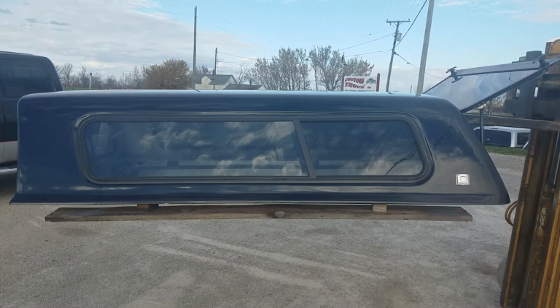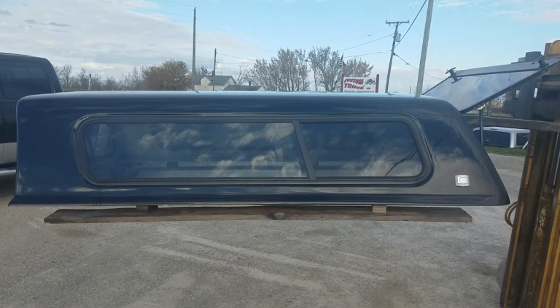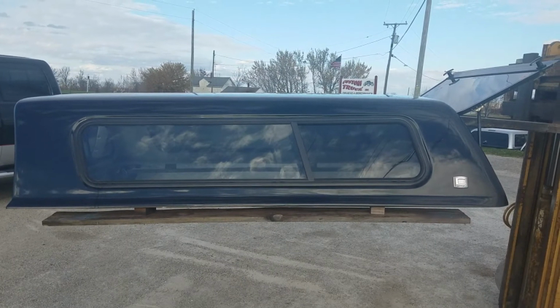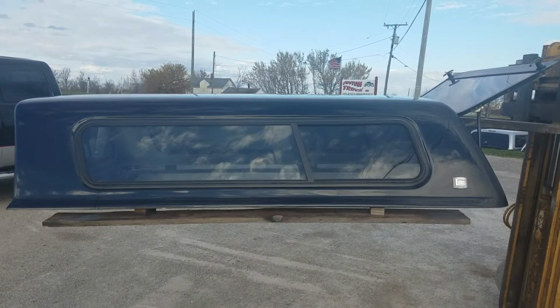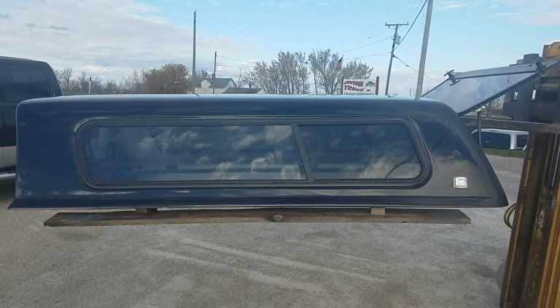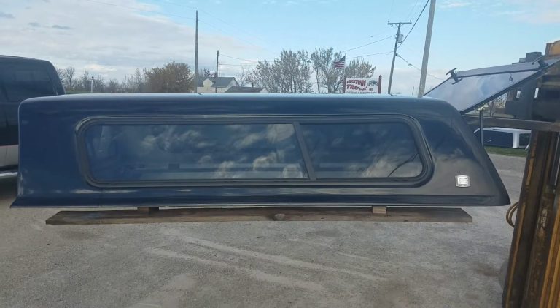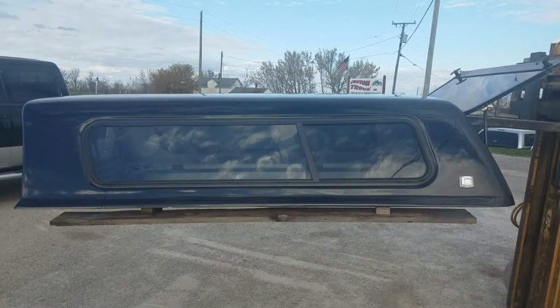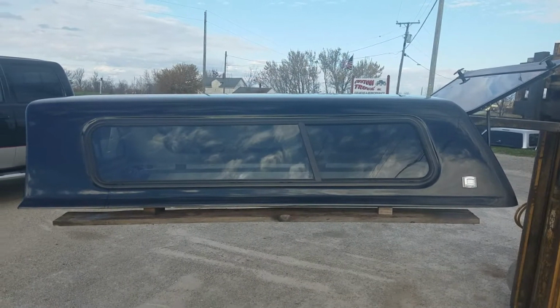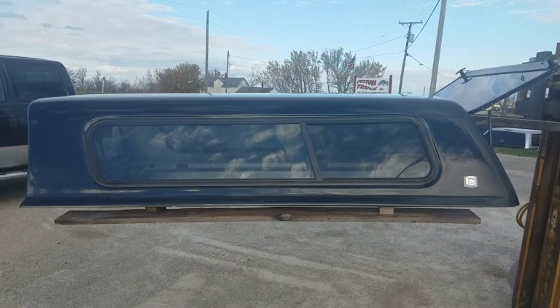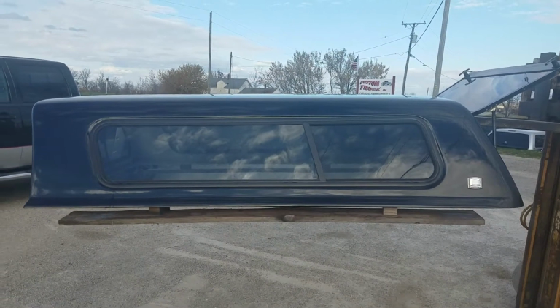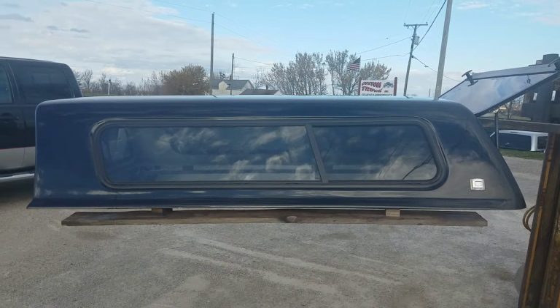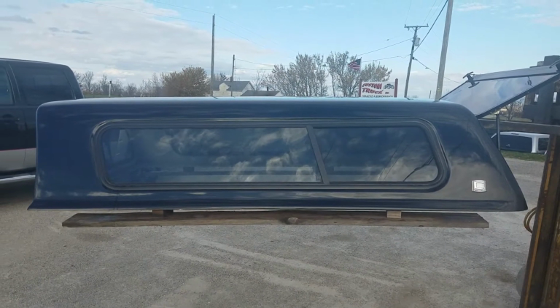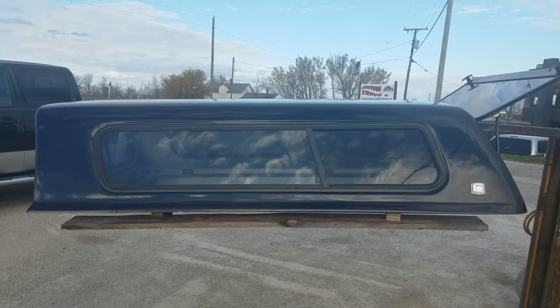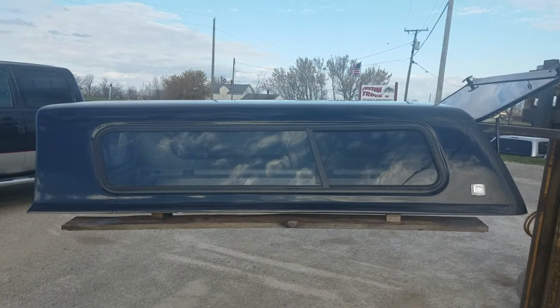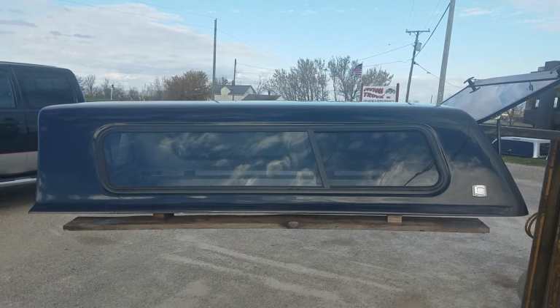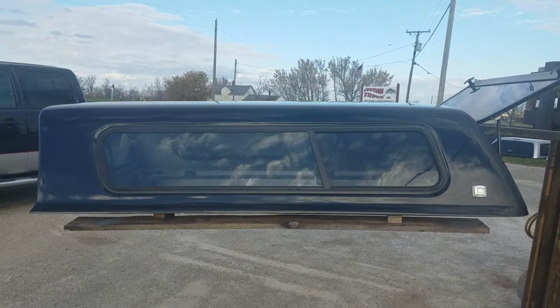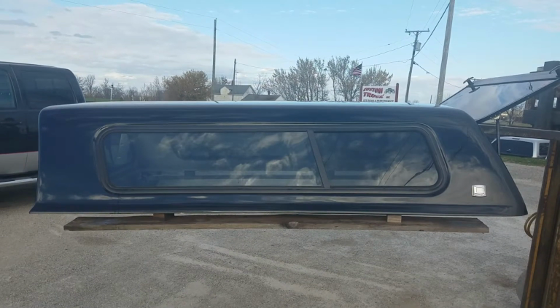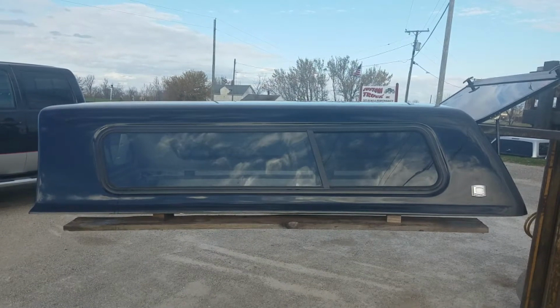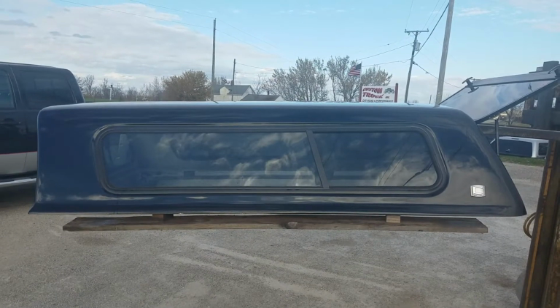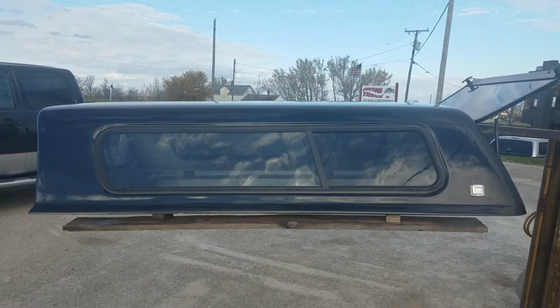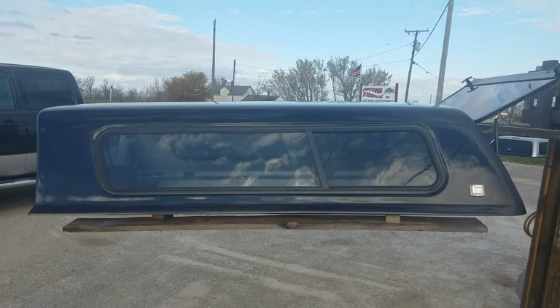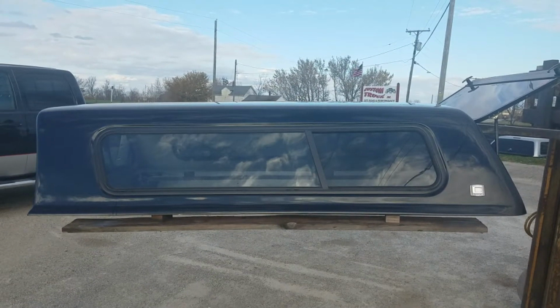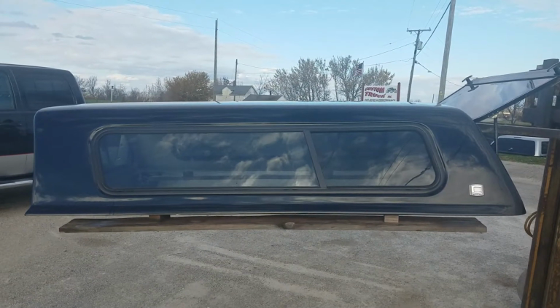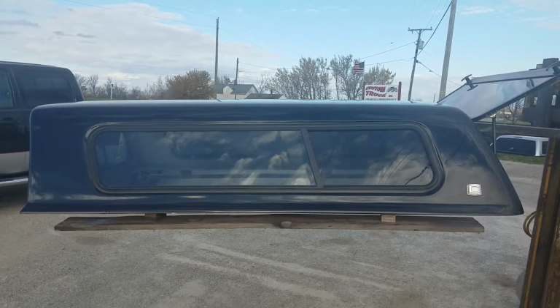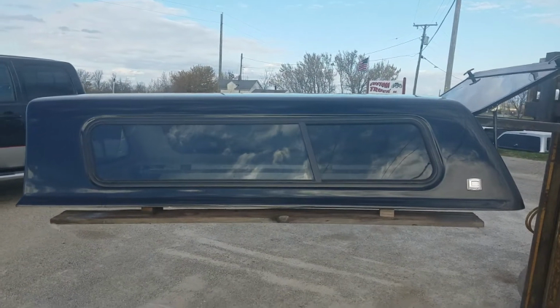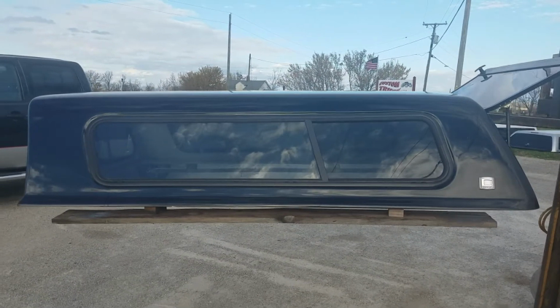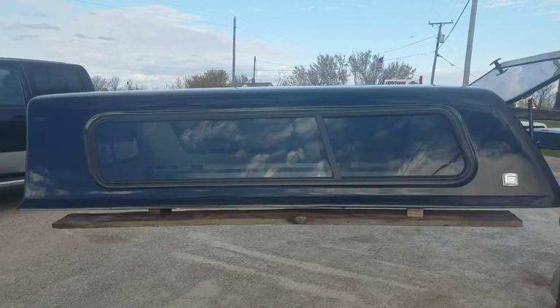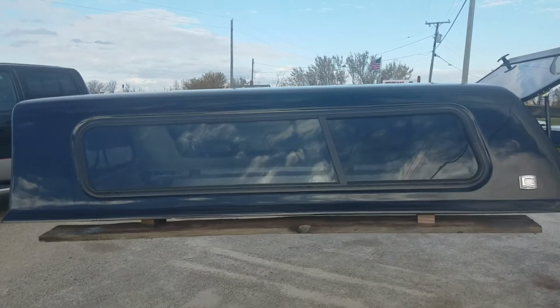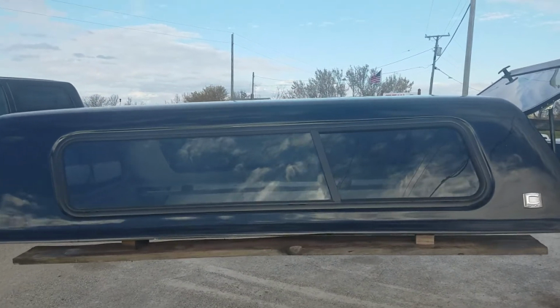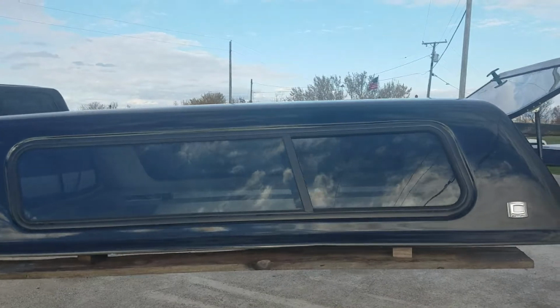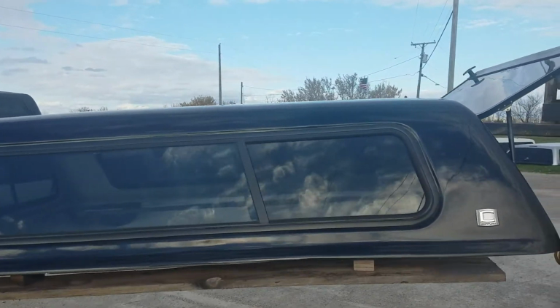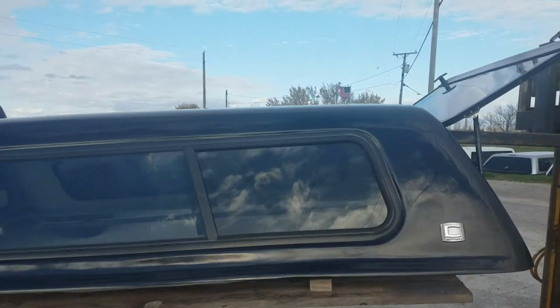Got a Cab High Century Ultra. It's a 2000-2006 Toyota Tundra with the 8-foot bed. It's black in color.